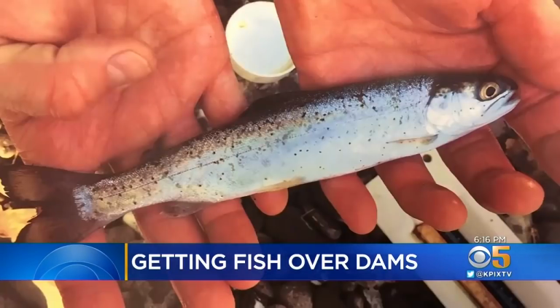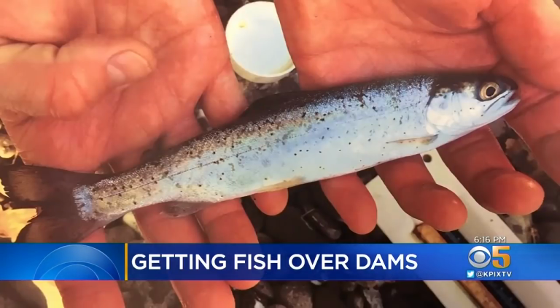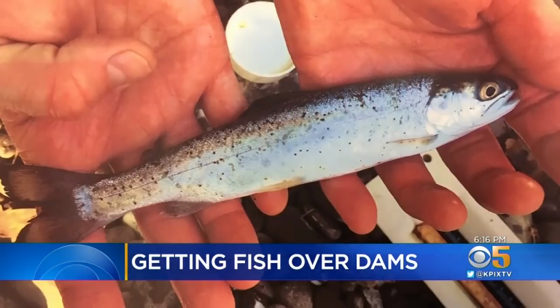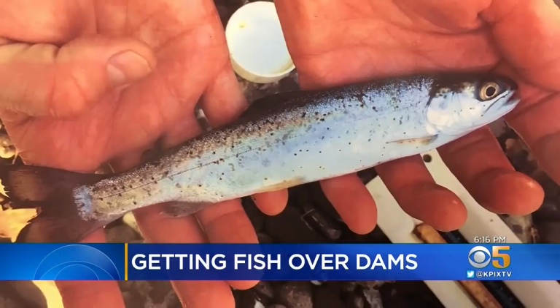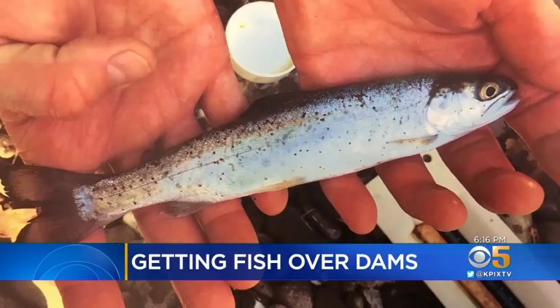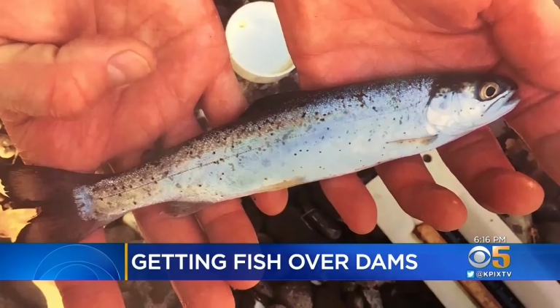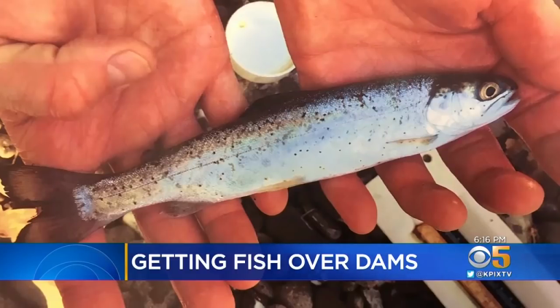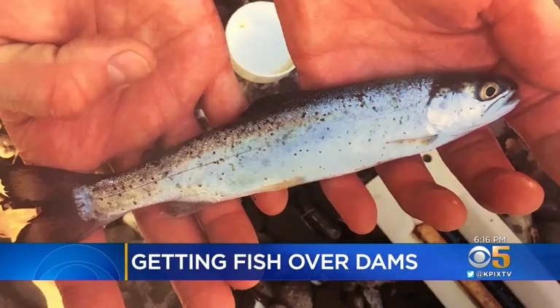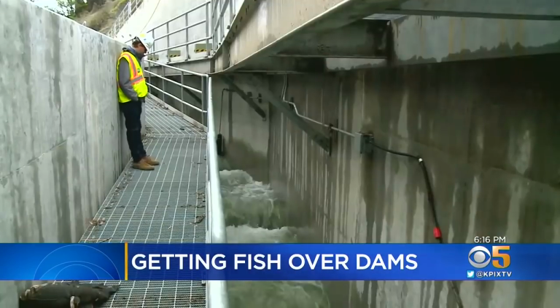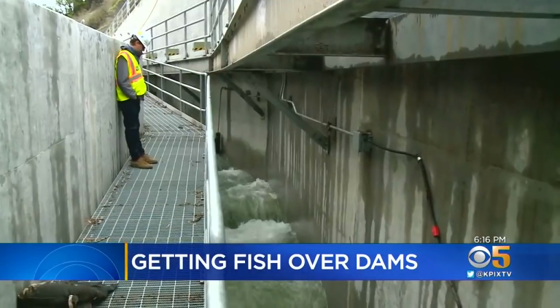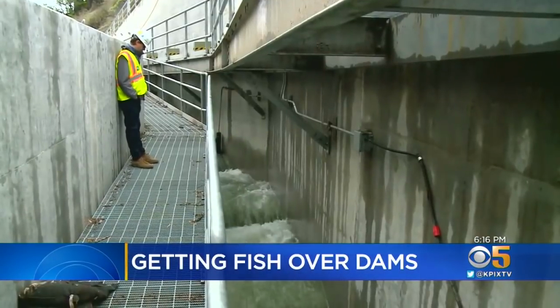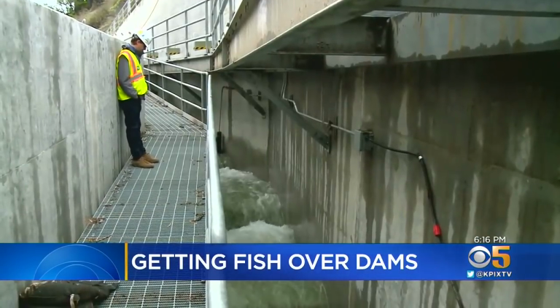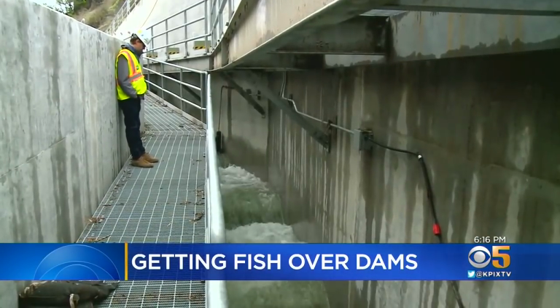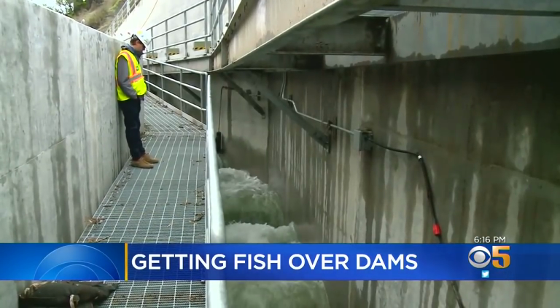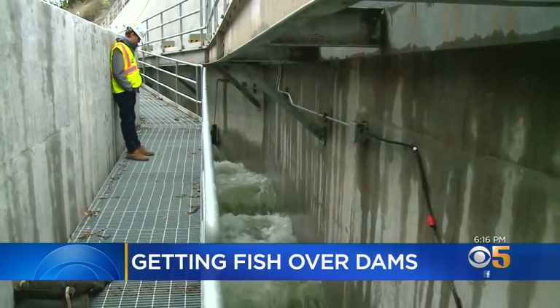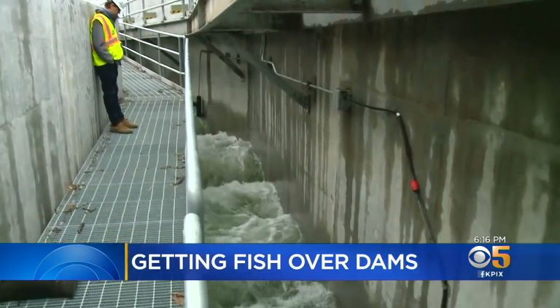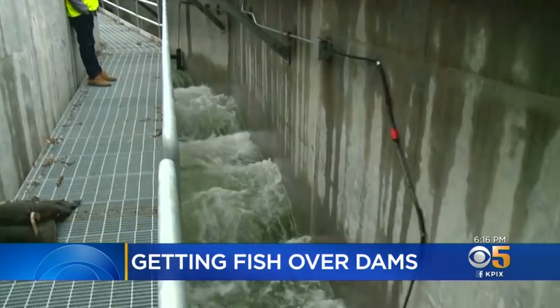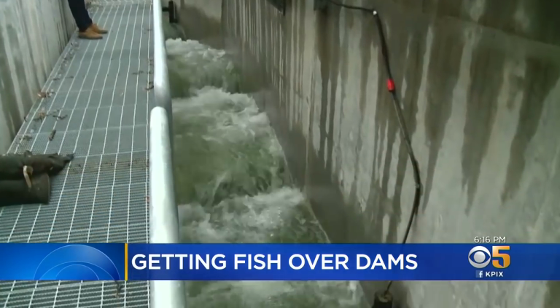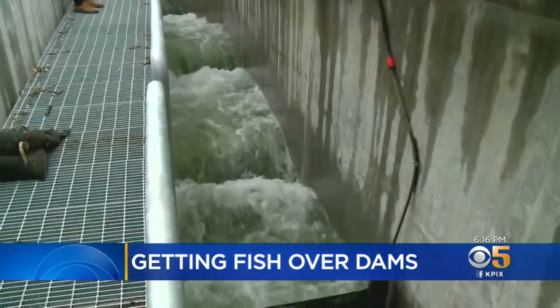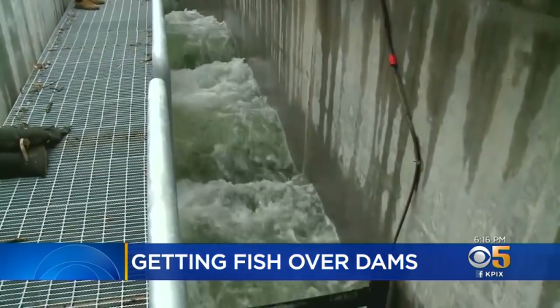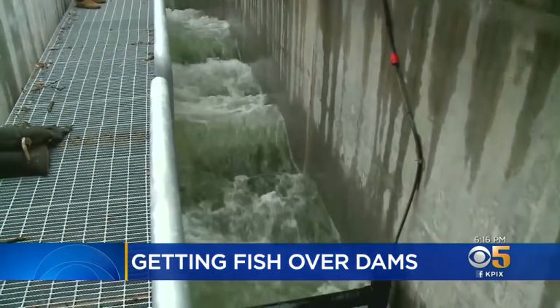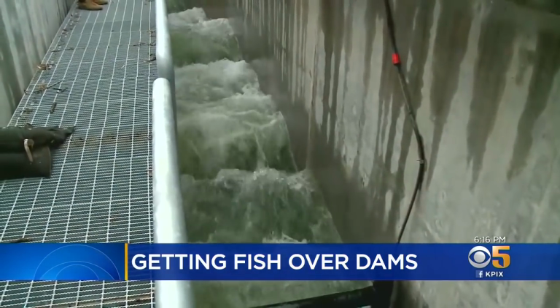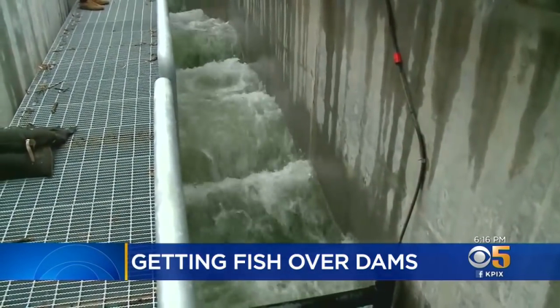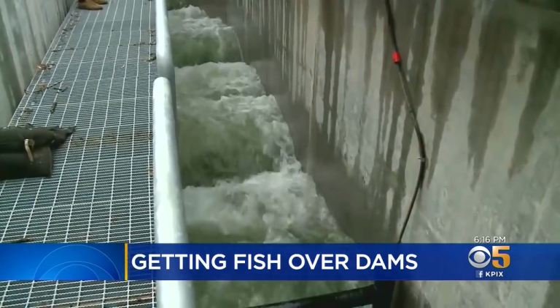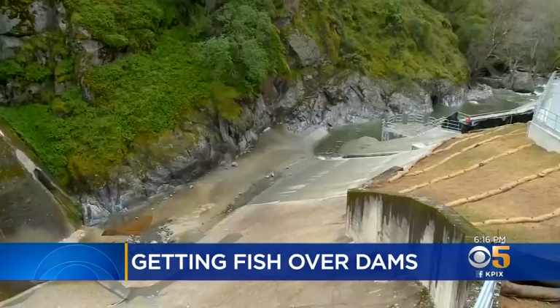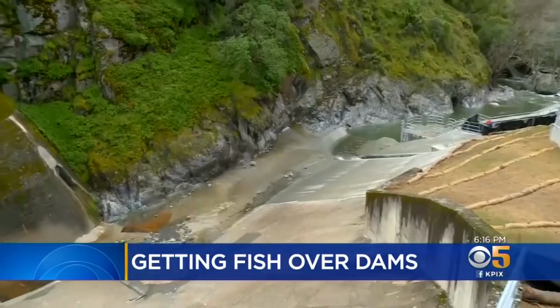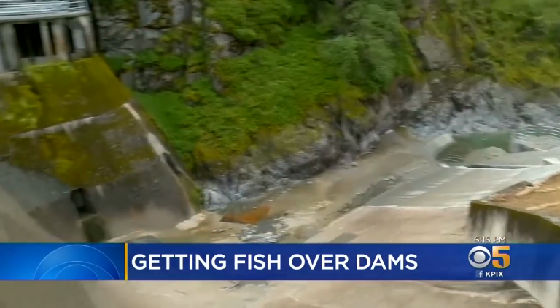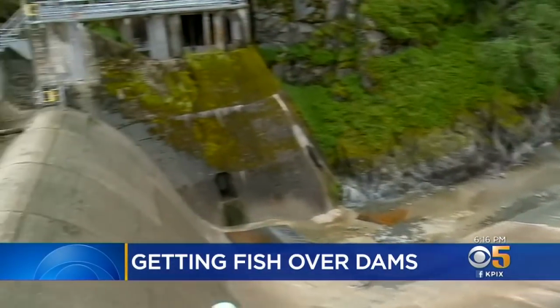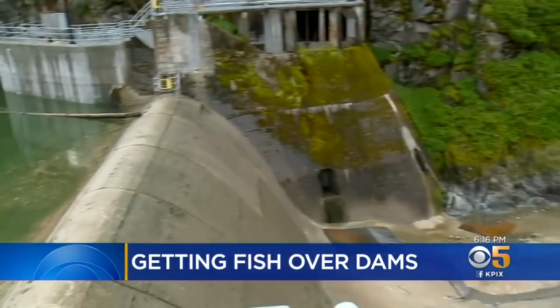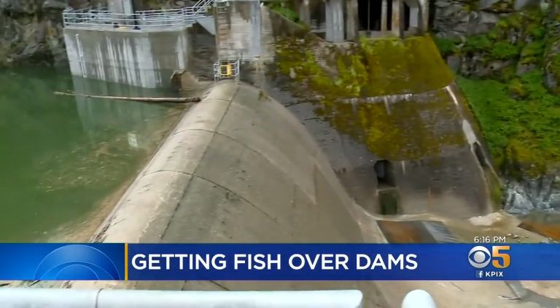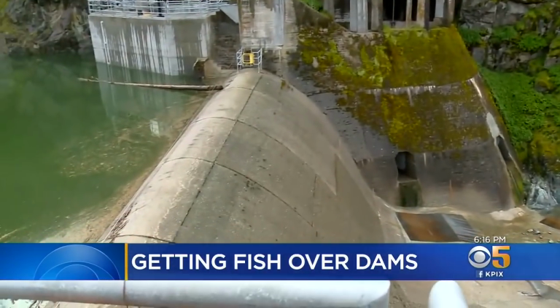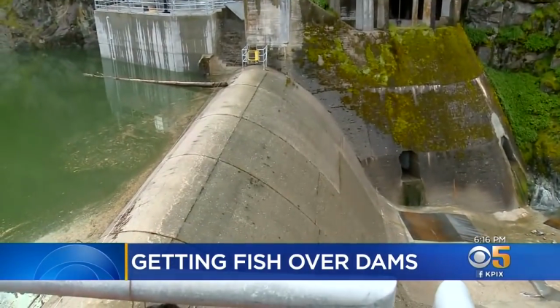In 1997, the fish became a threatened species, requiring the district to protect their numbers. And just this week, they opened the flow on a brand-new fish ladder to finally get the steelhead over the dam and back to their spawning grounds.